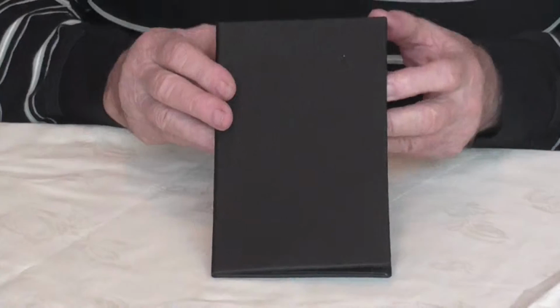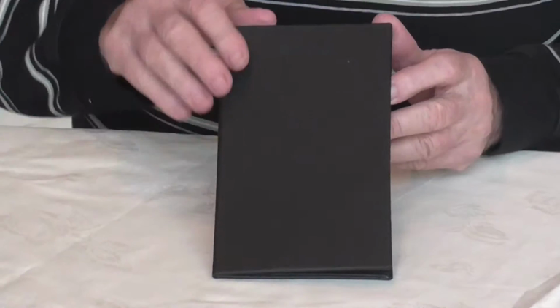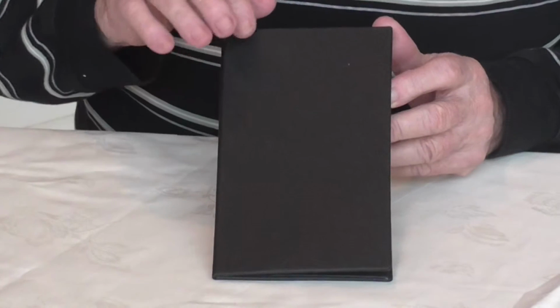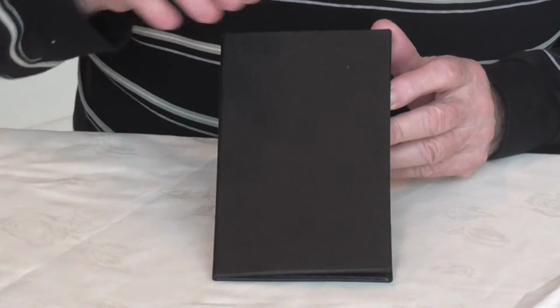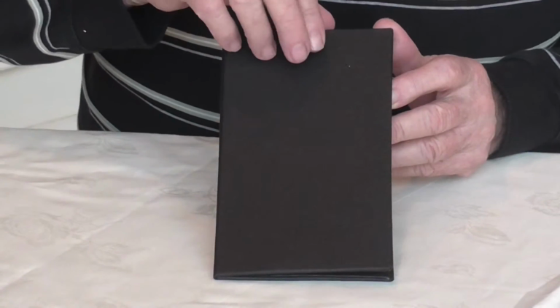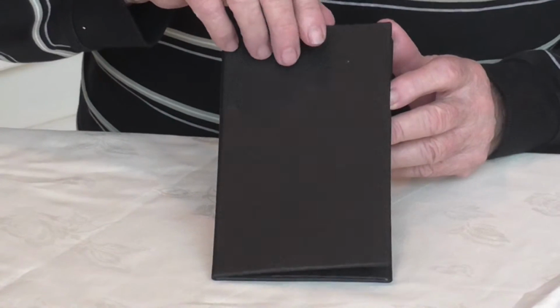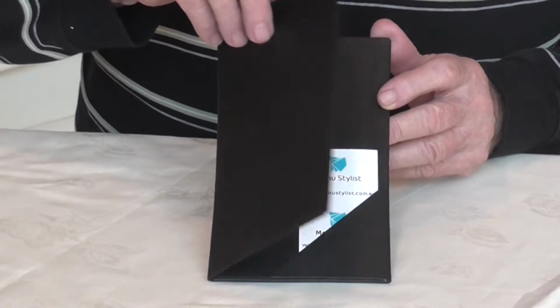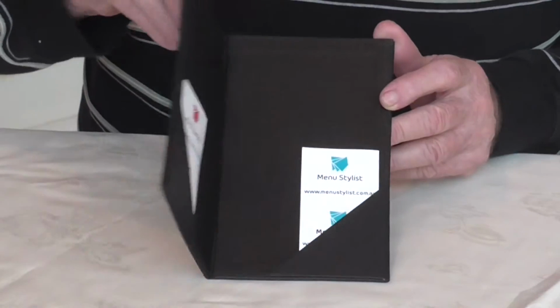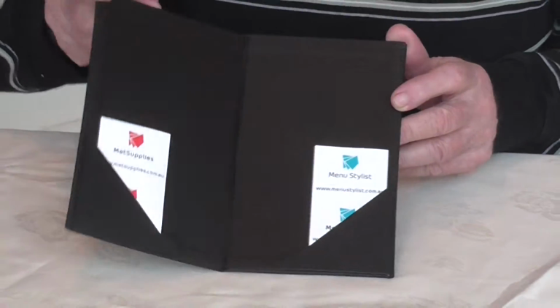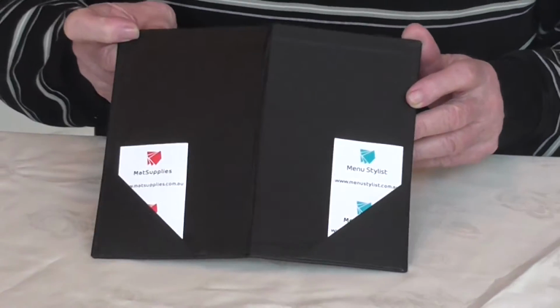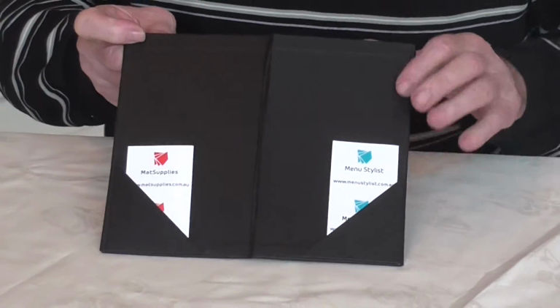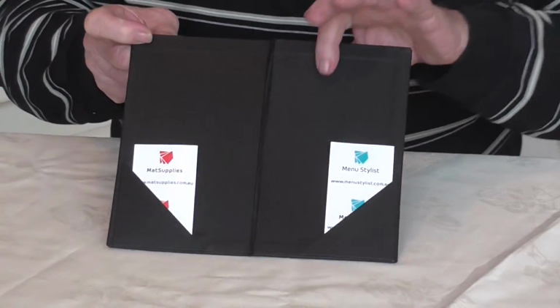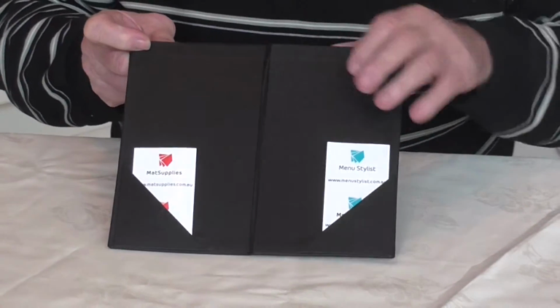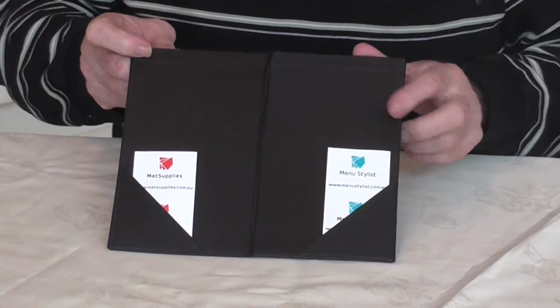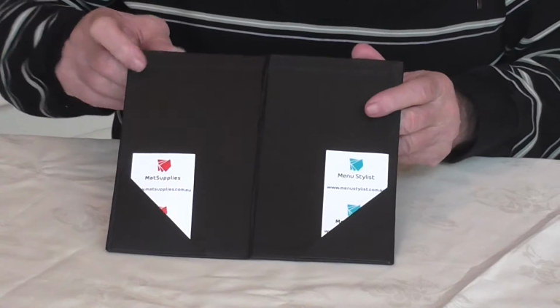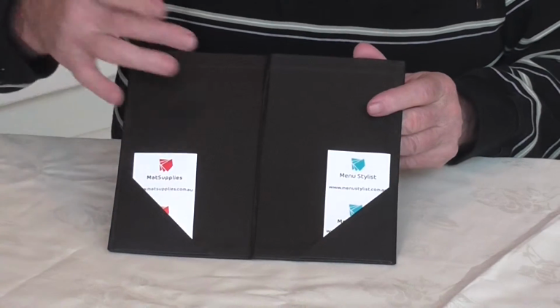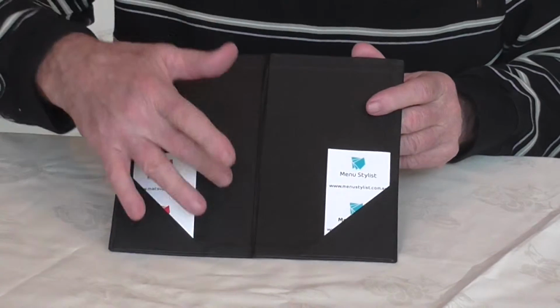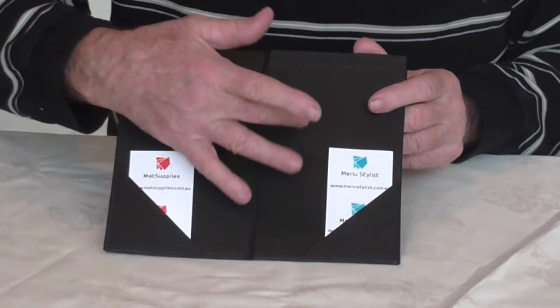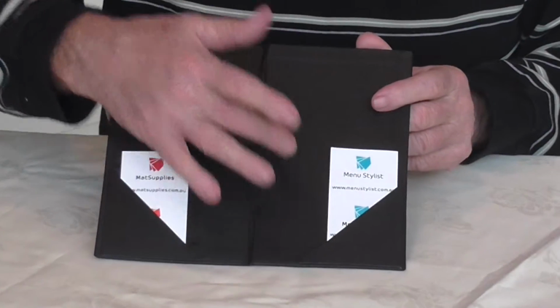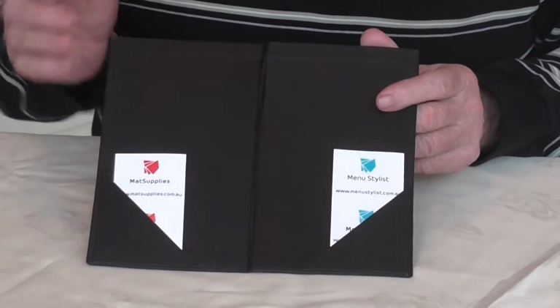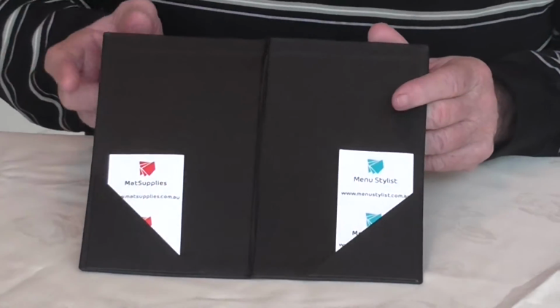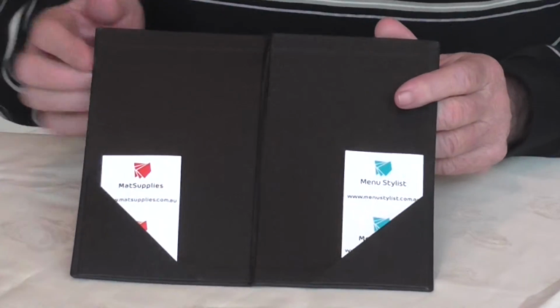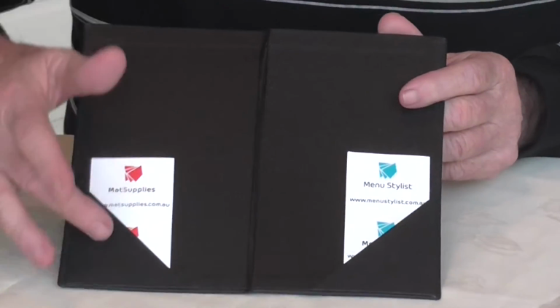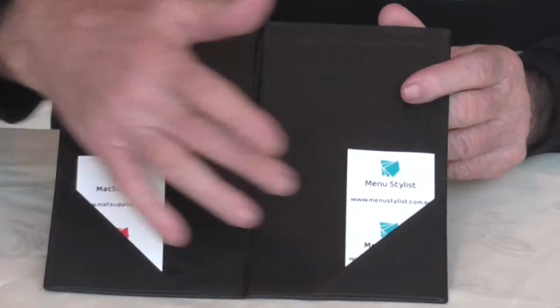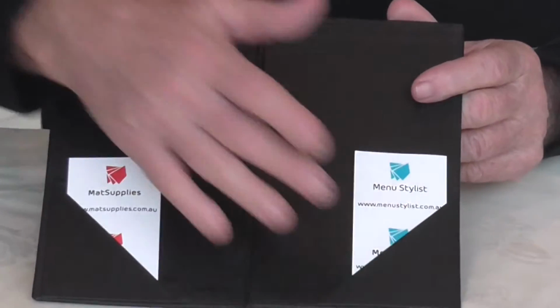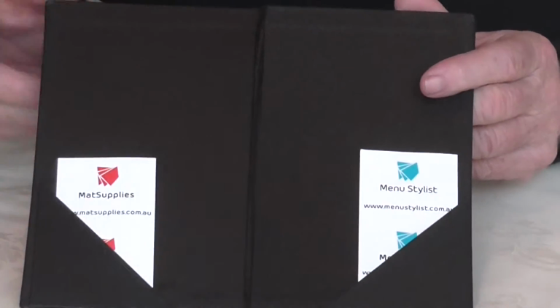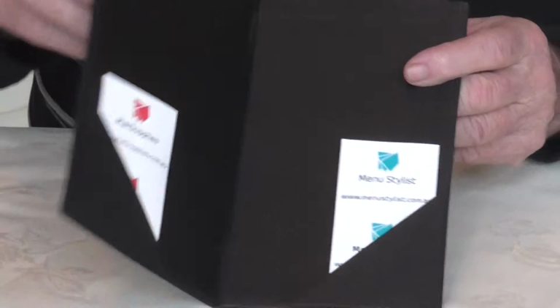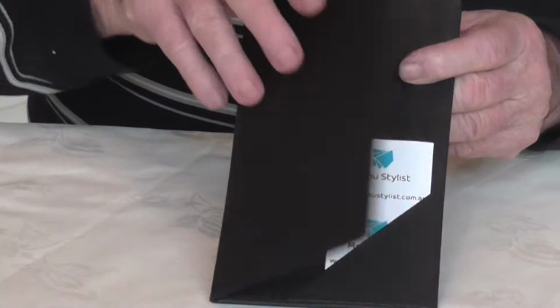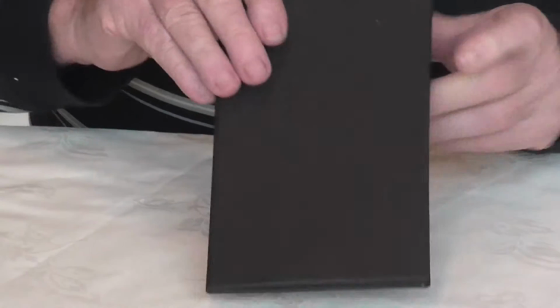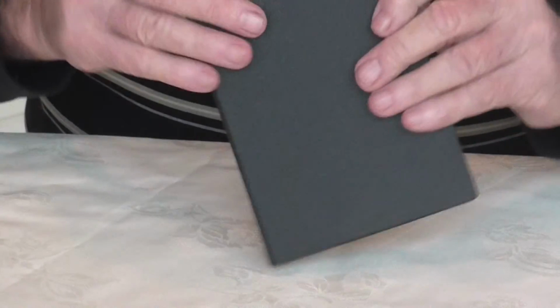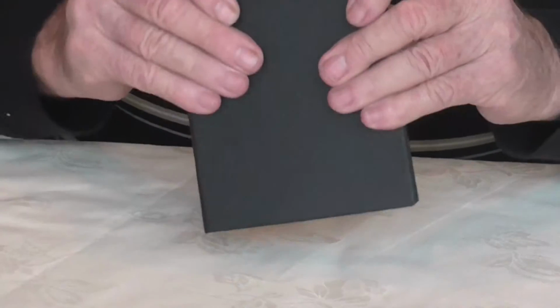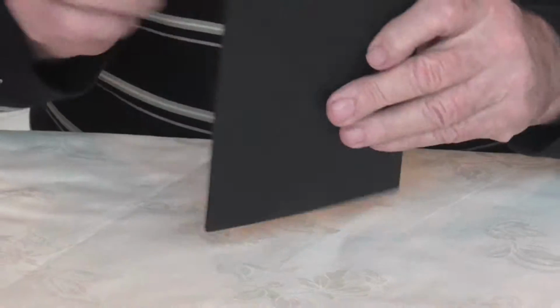Want something a bit extra? These are Buckram book cloth, very well made, credit card bill folders, holders, one in each corner here. Good quality.